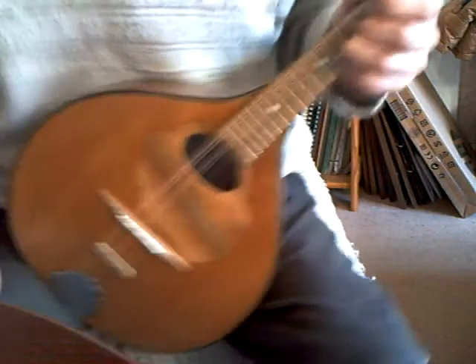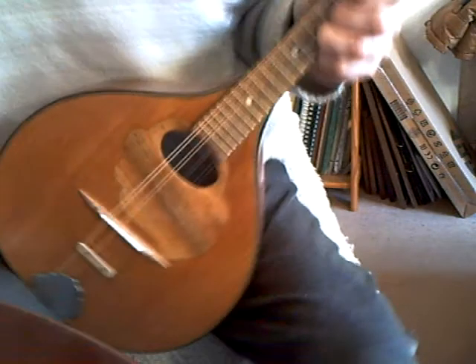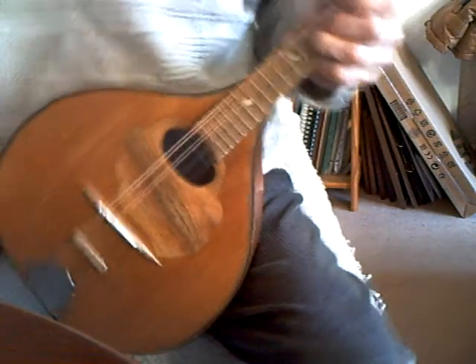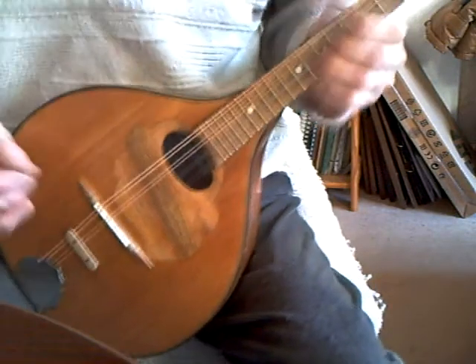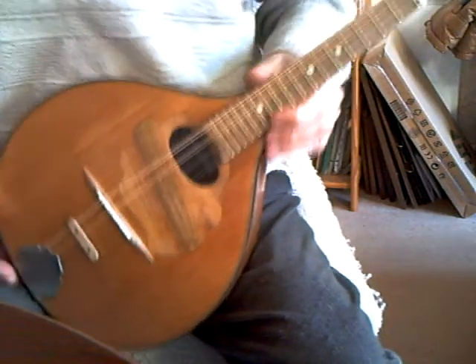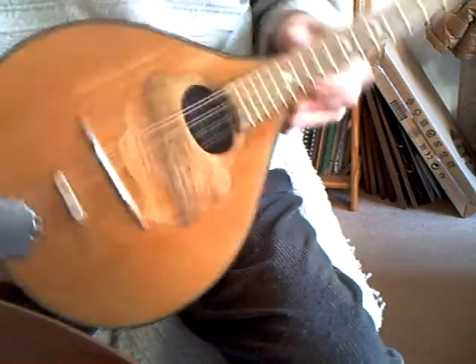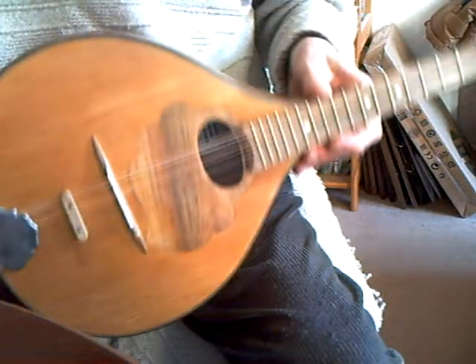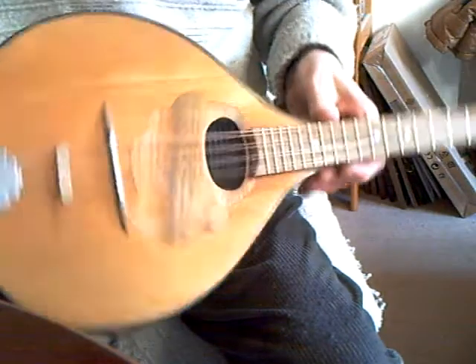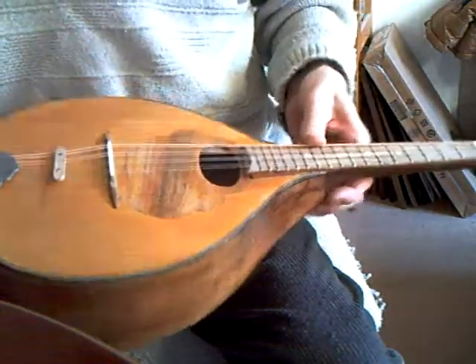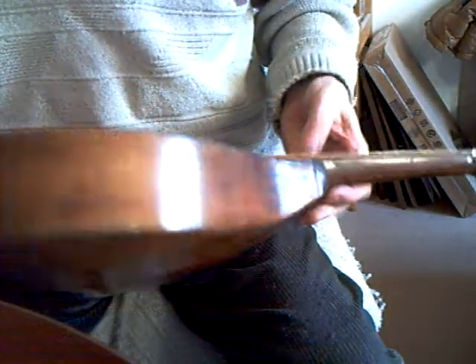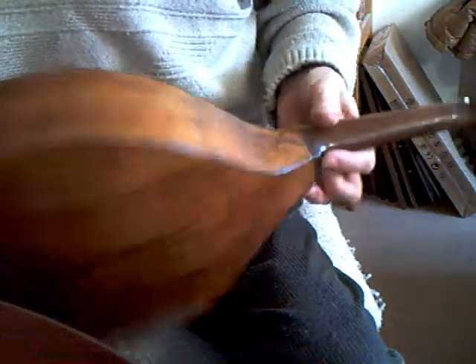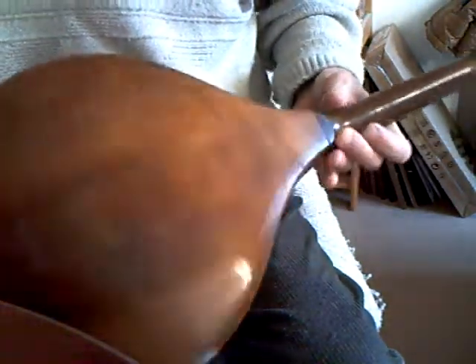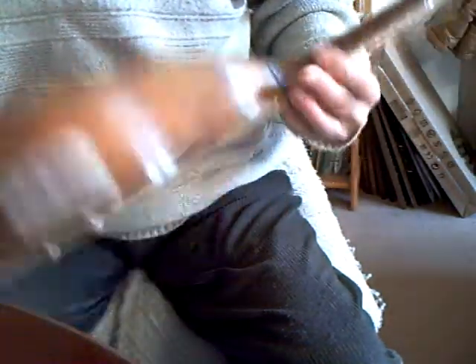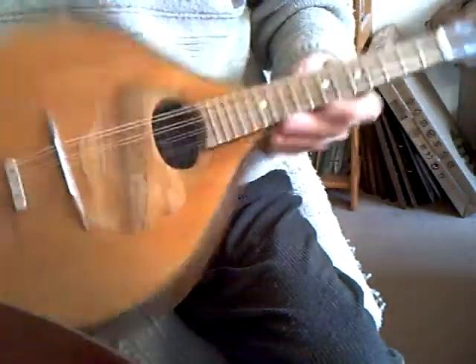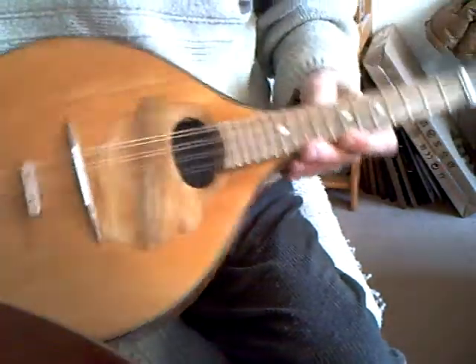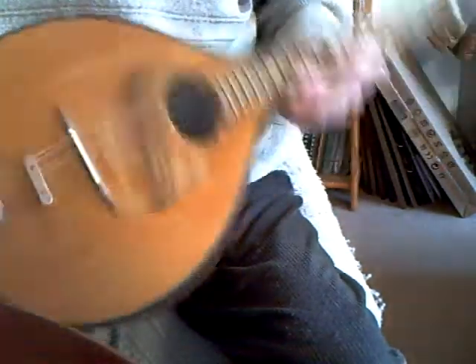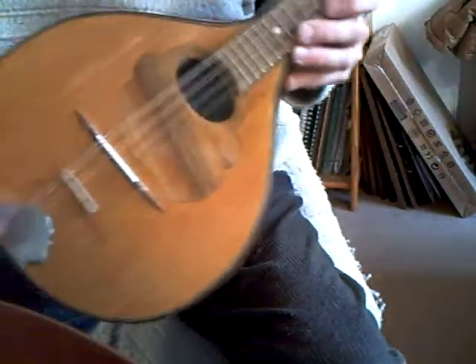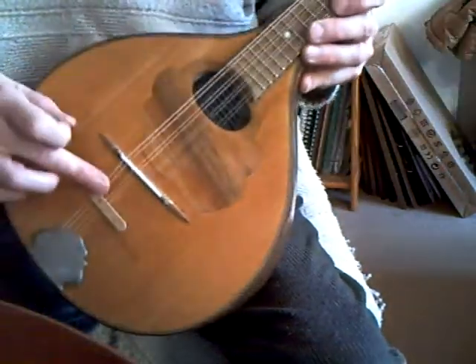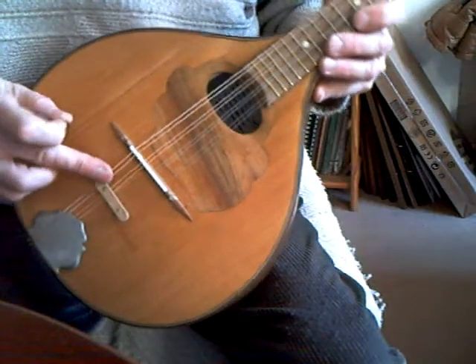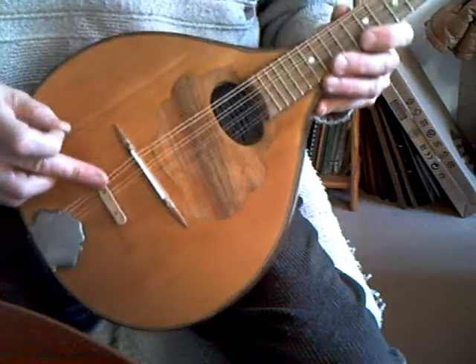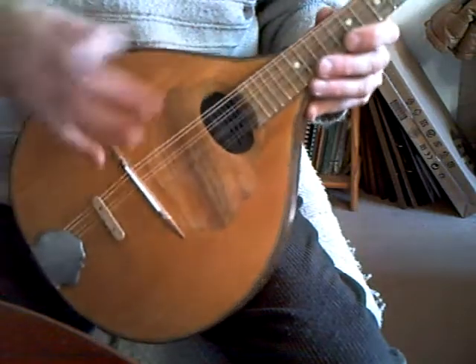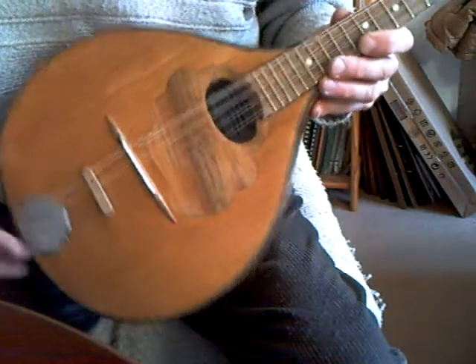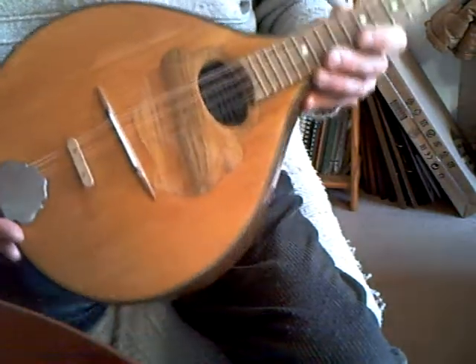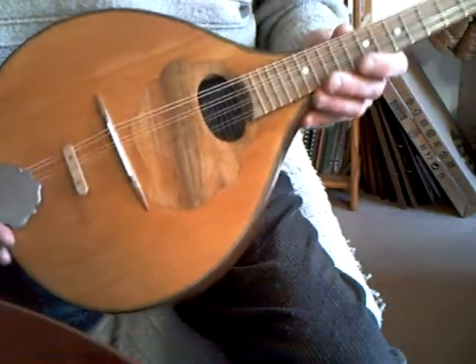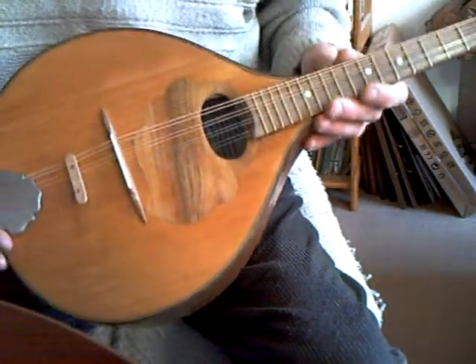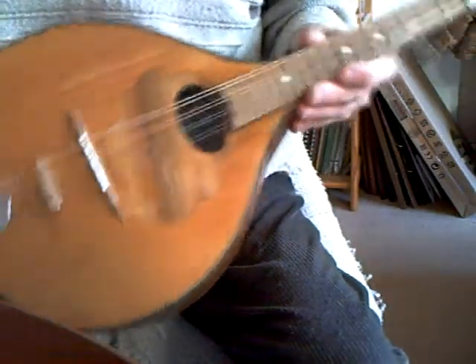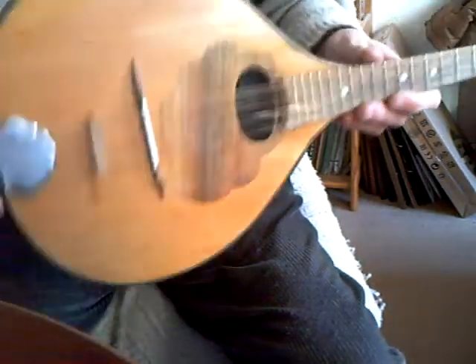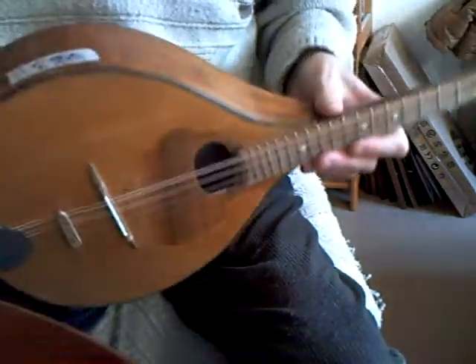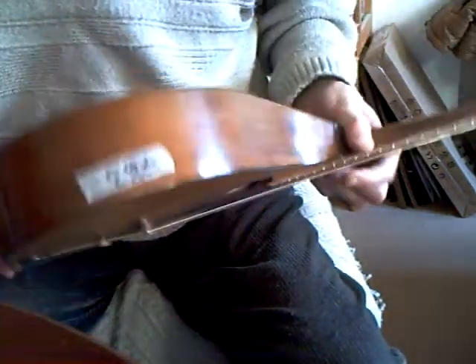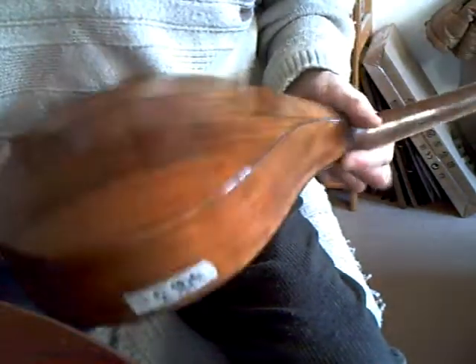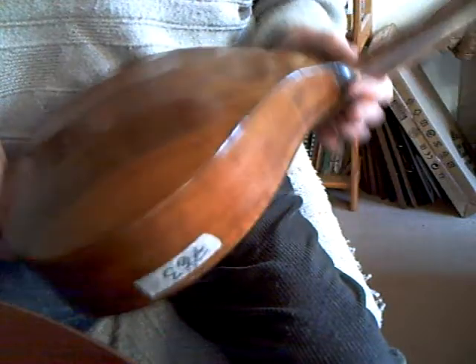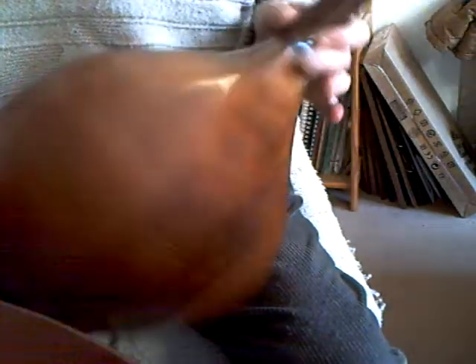Relatively light action and easy to play. Mostly original varnish apart from on the top. Tensioner to increase angle over the bridge, better sound. And there we go — it's ready for the sight.